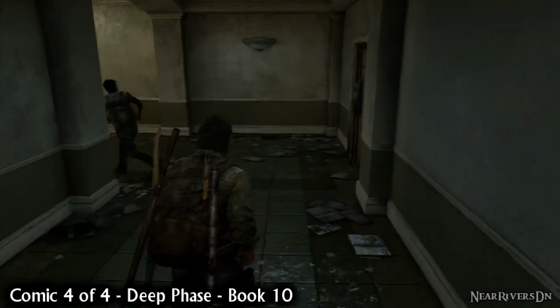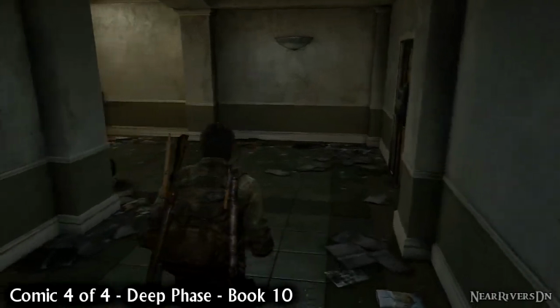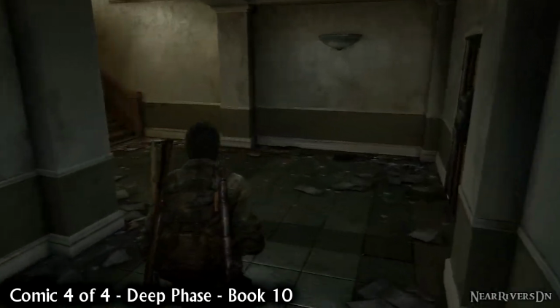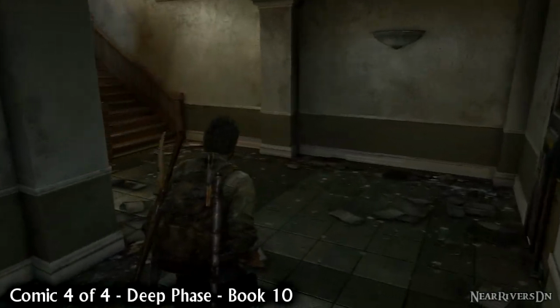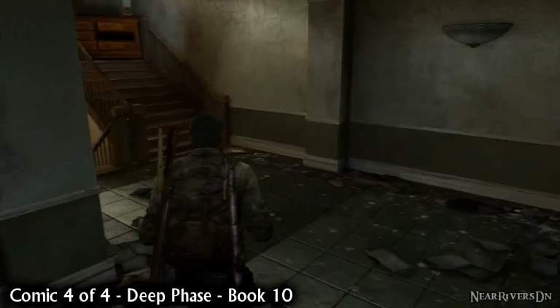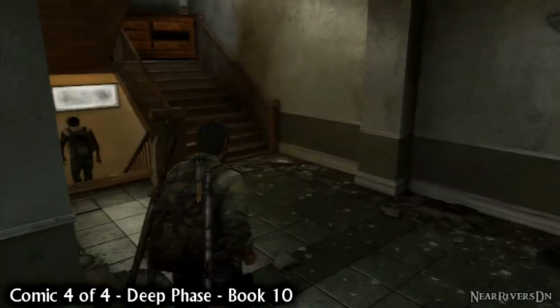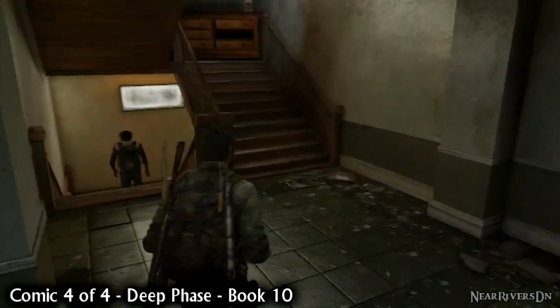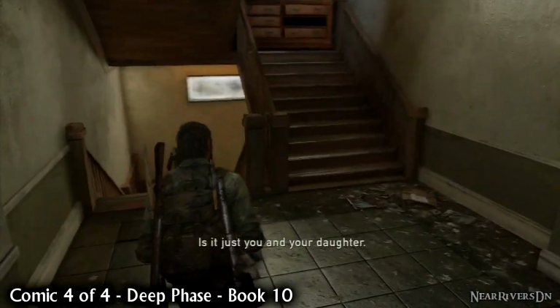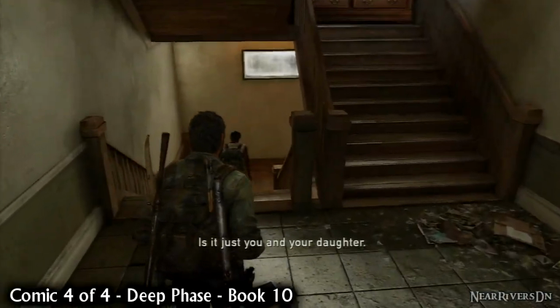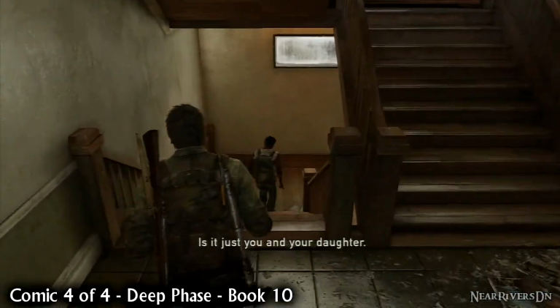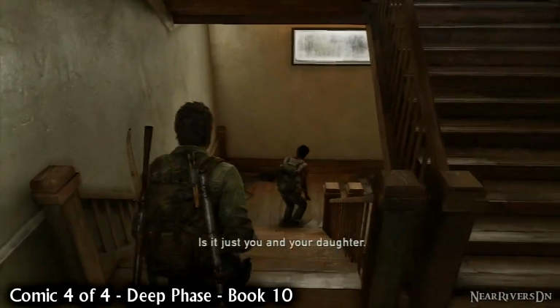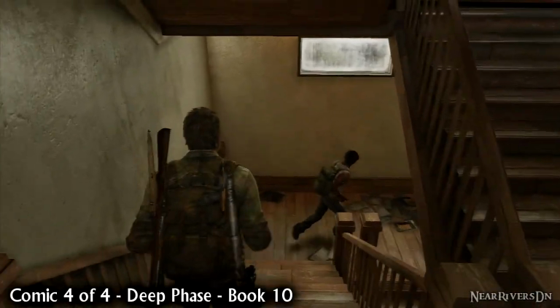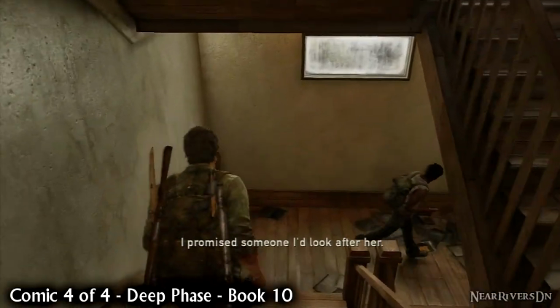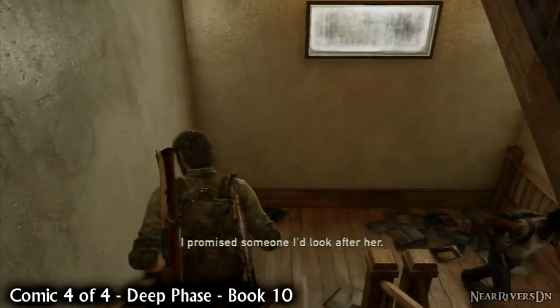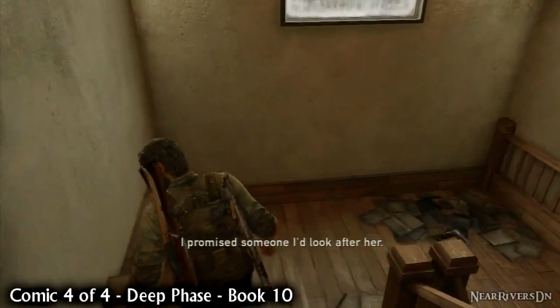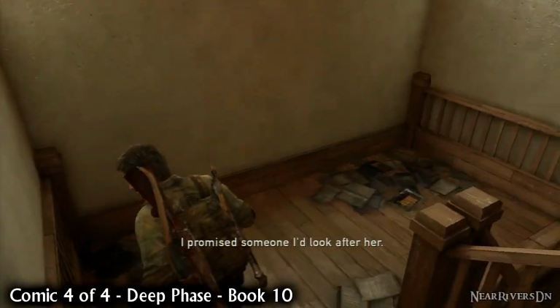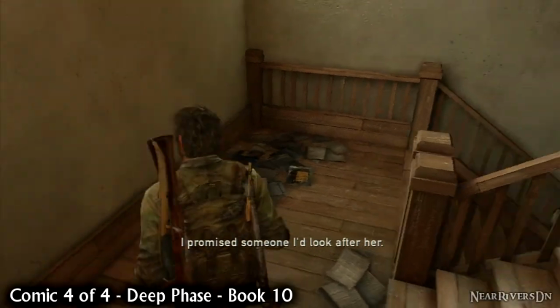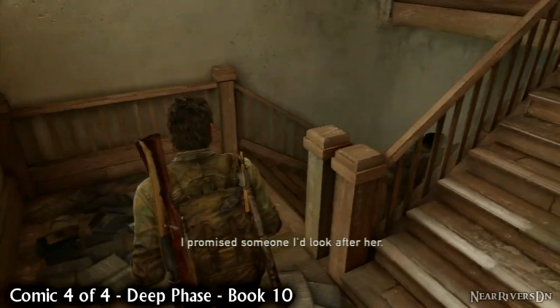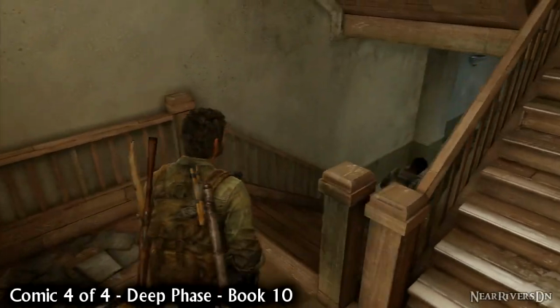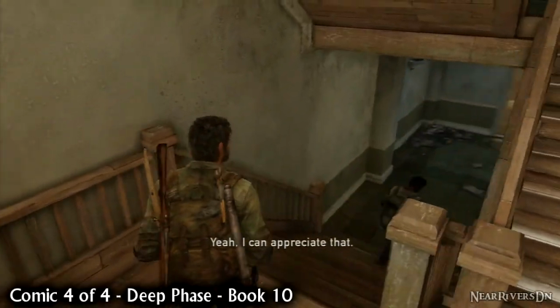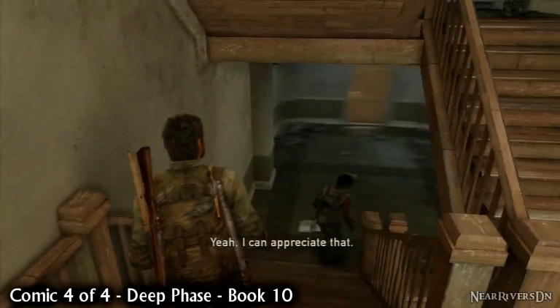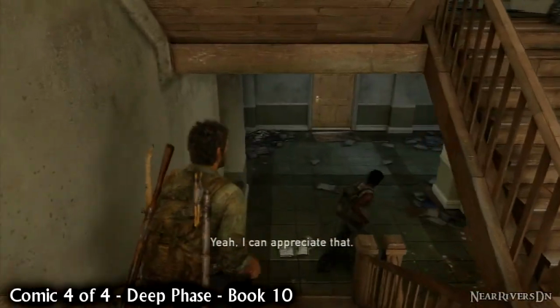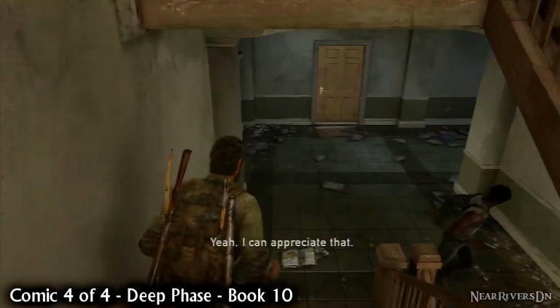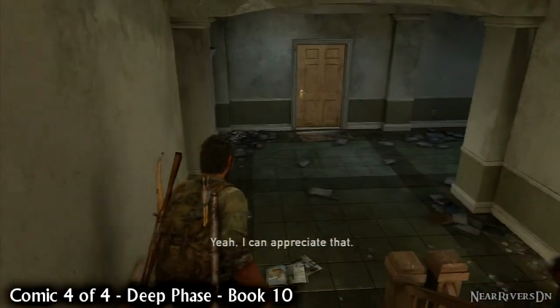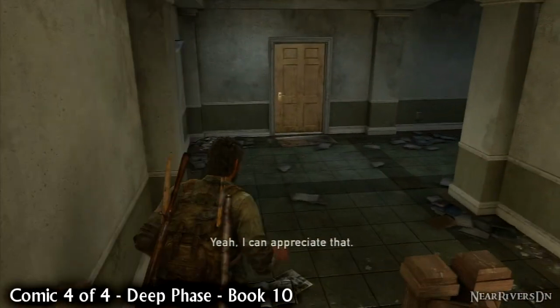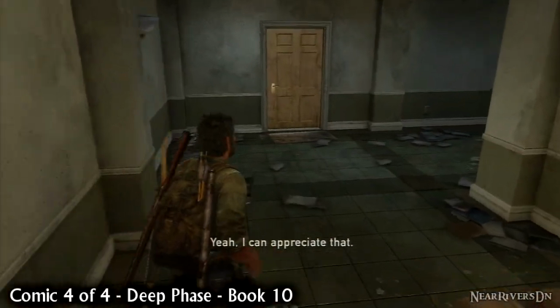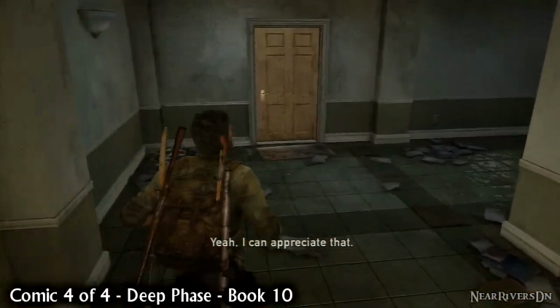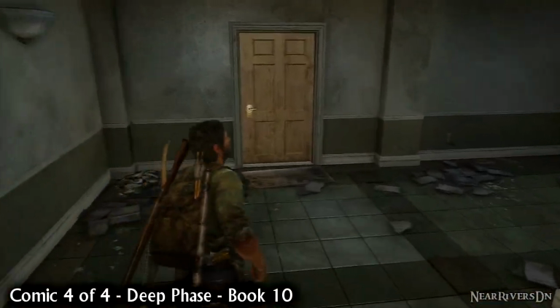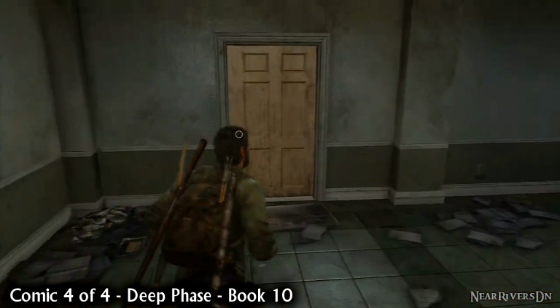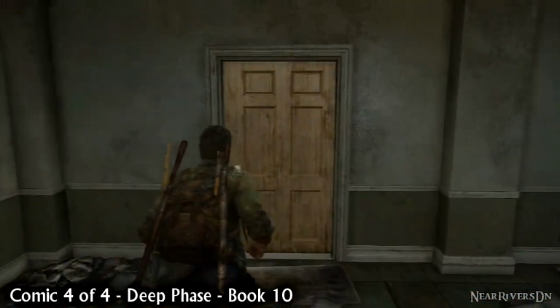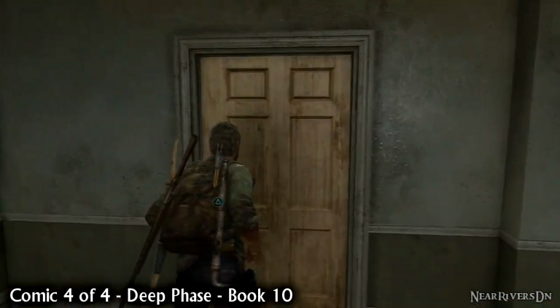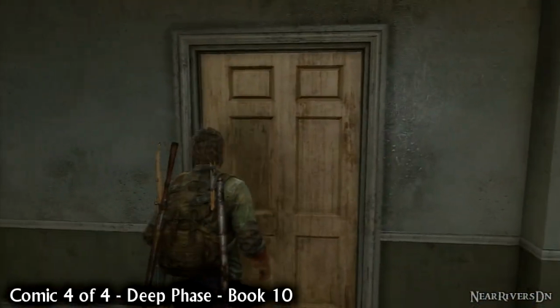Follow Henry down one flight of stairs to the next floor. Directly in front of you is a locked shiv door. Break it open and ransack the kid's bedroom for another comic.